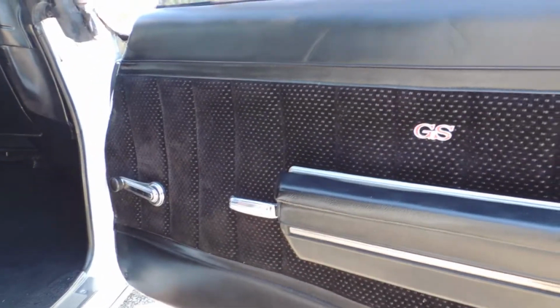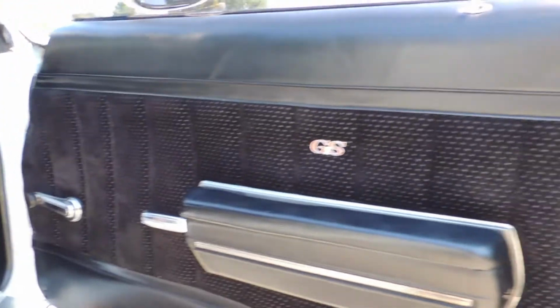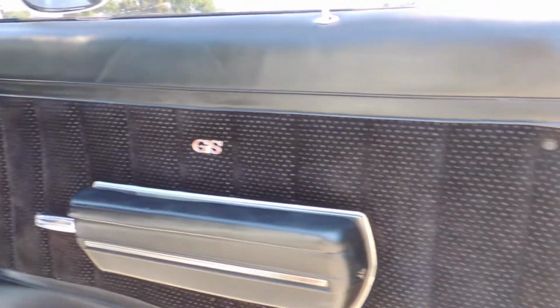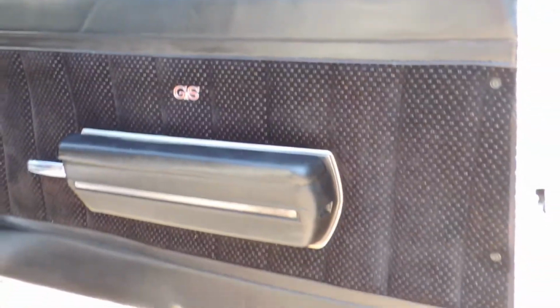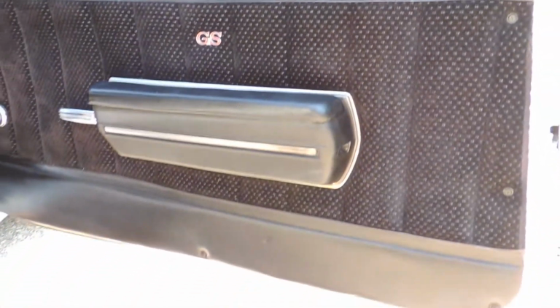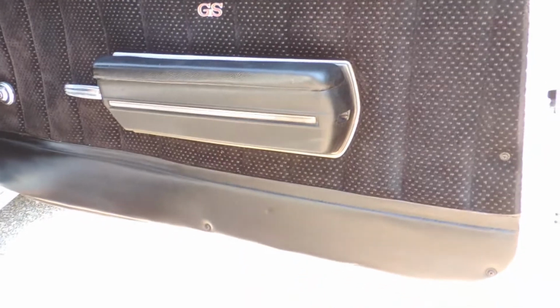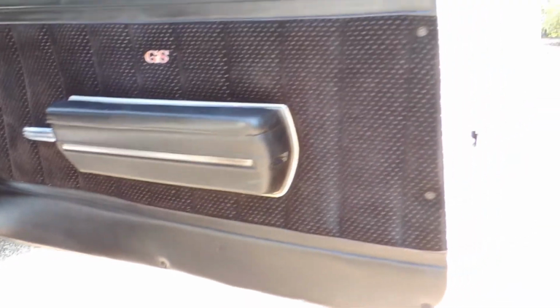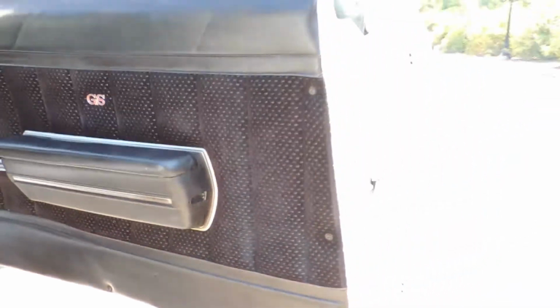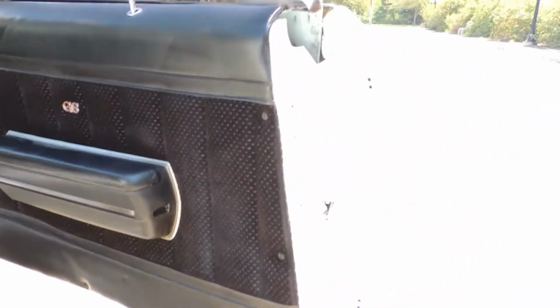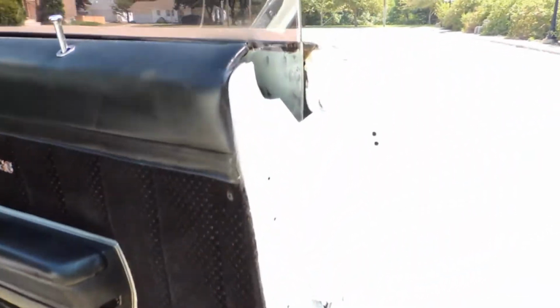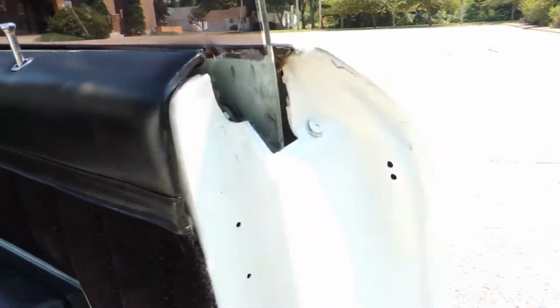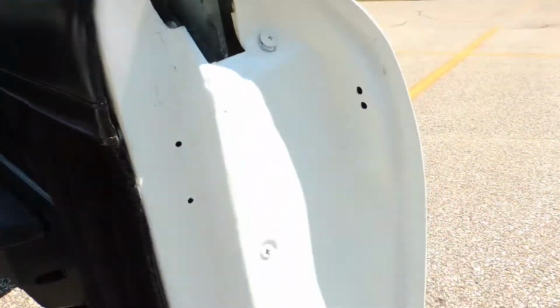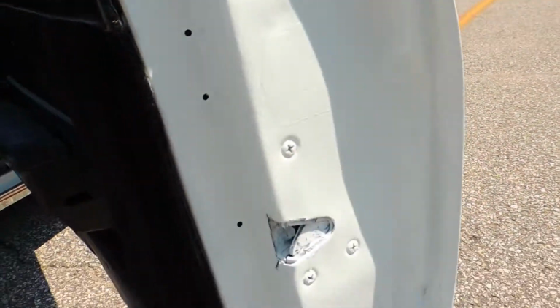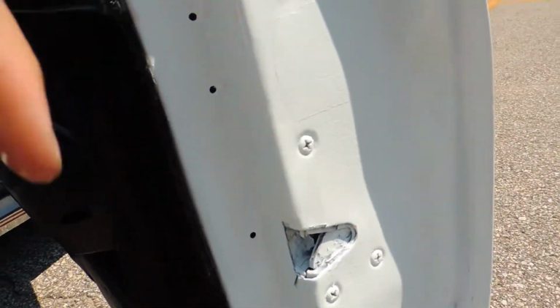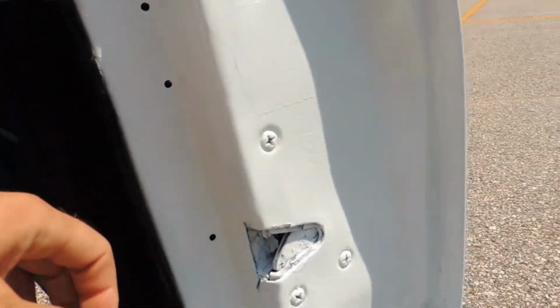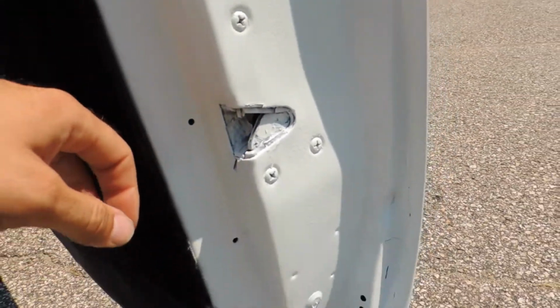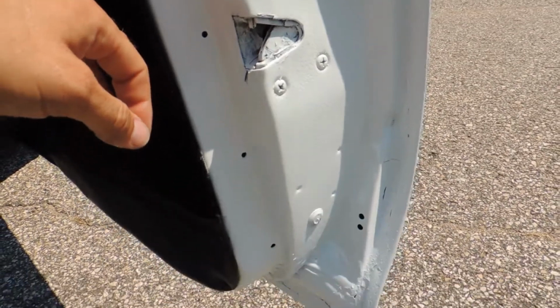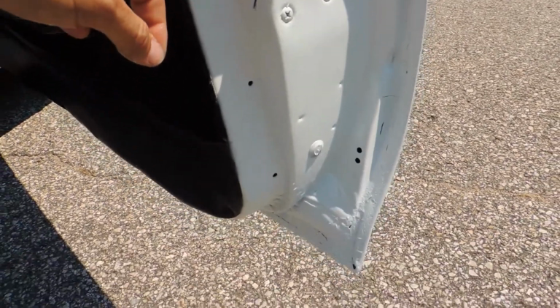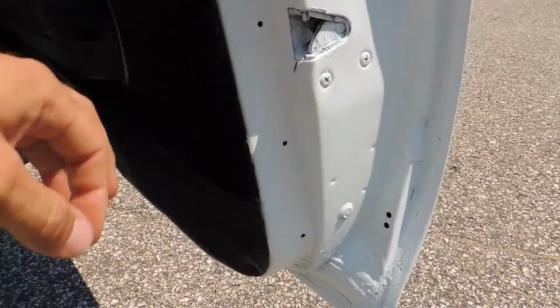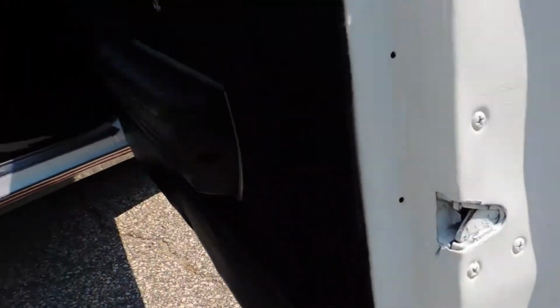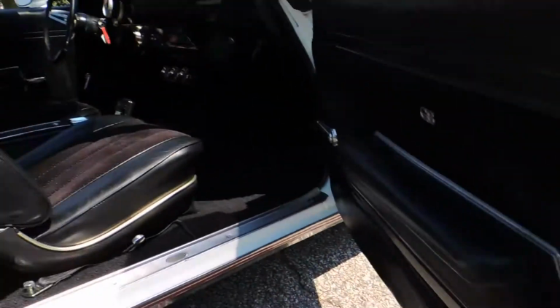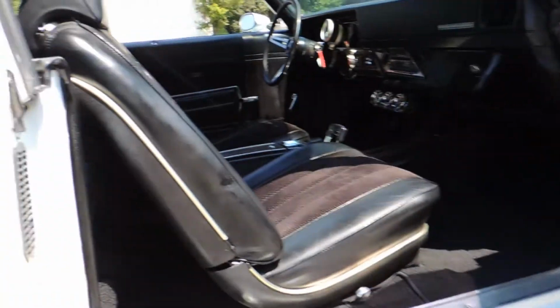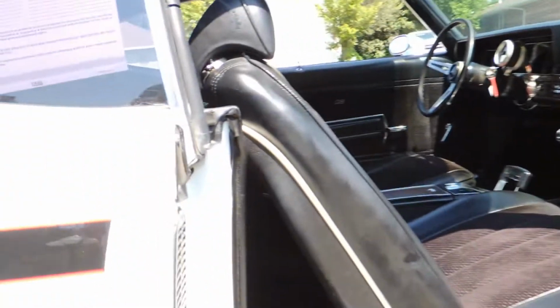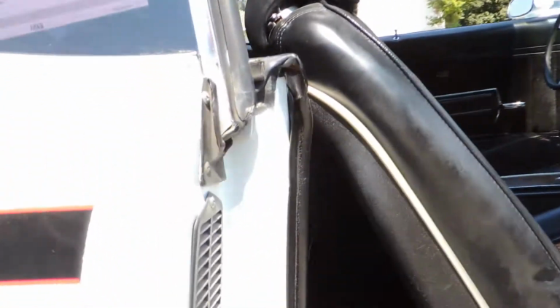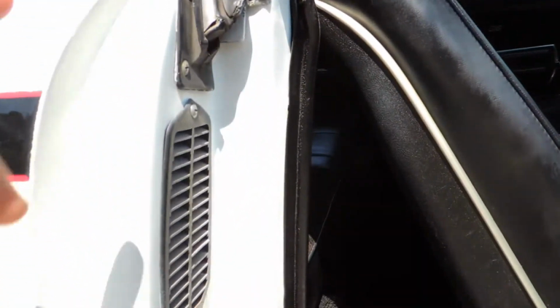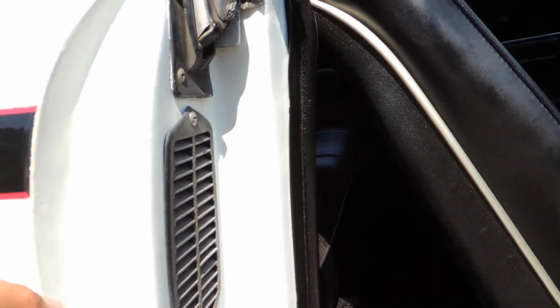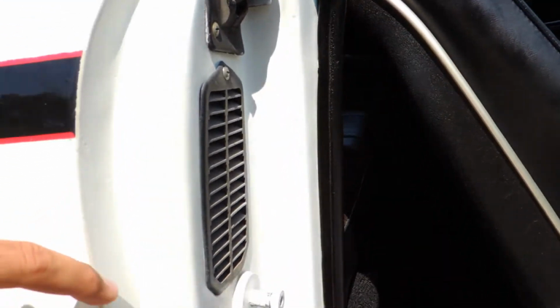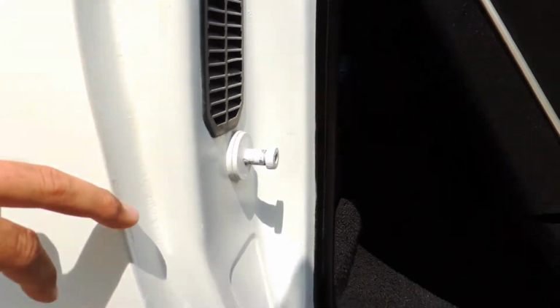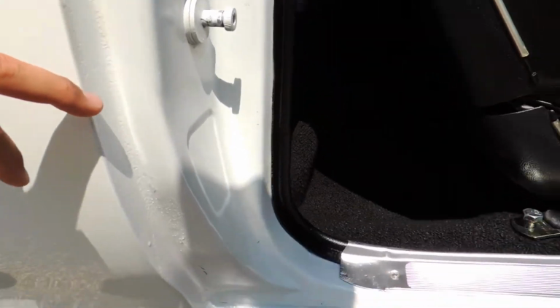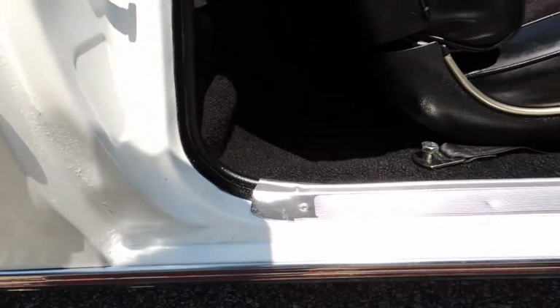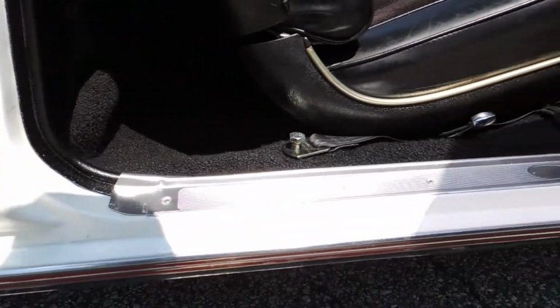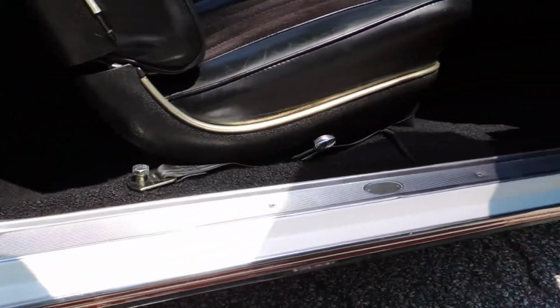Door panels are real nice. As far as the door jams go, they have been touched up. I would say the worst paint on the whole car is the door jams, but still they are presentable.